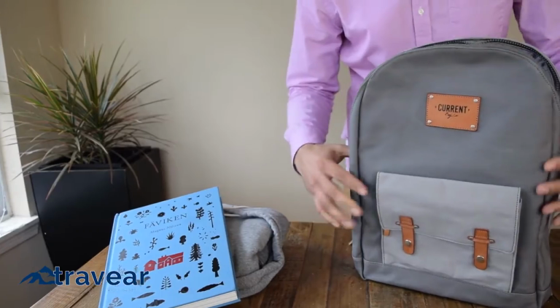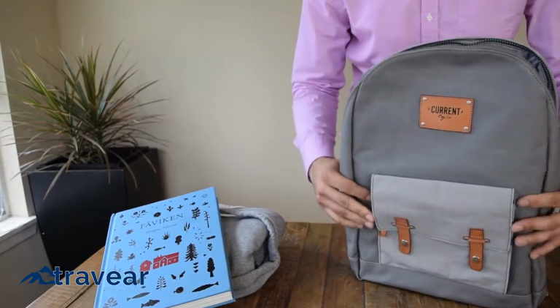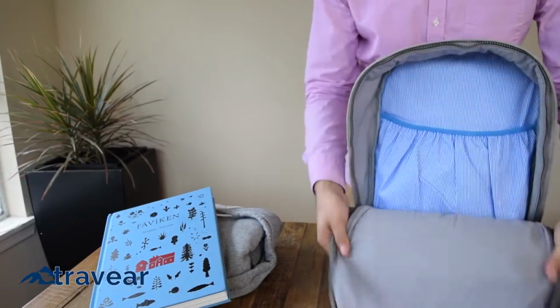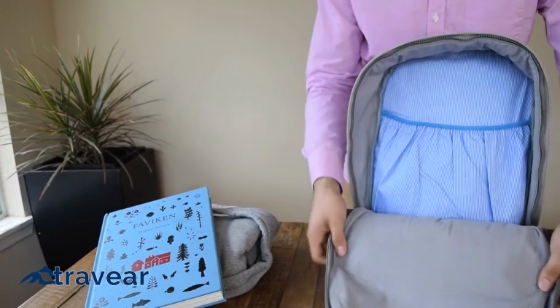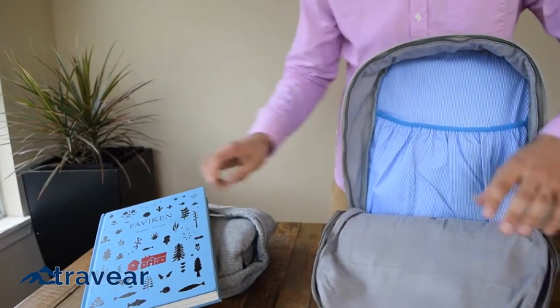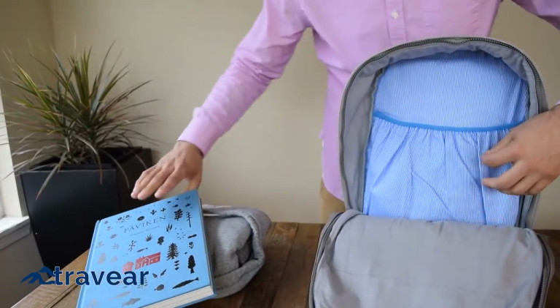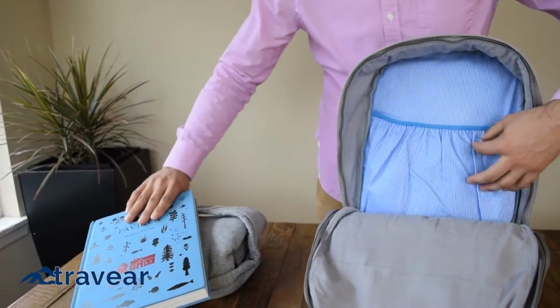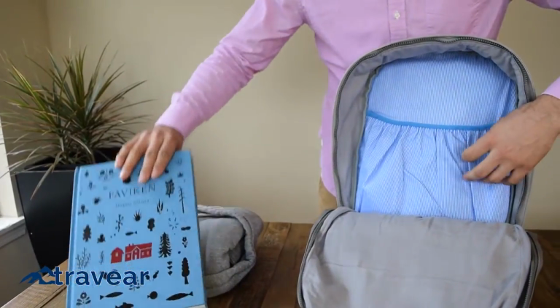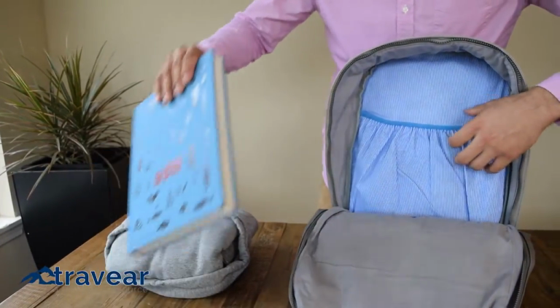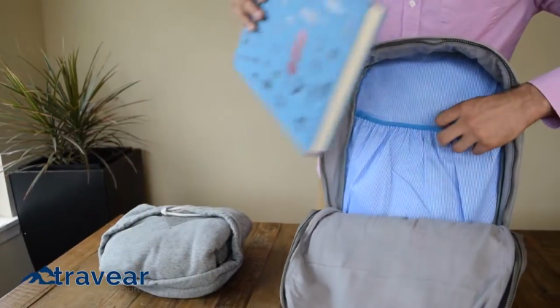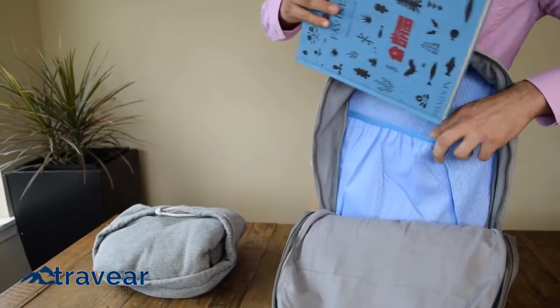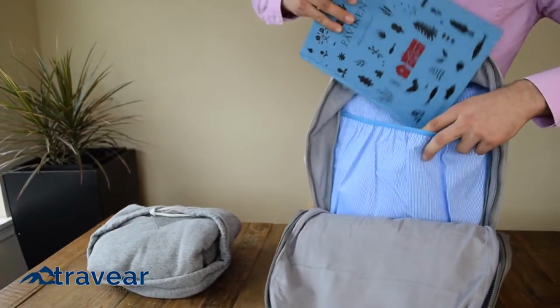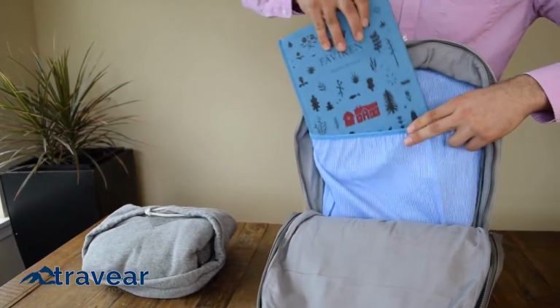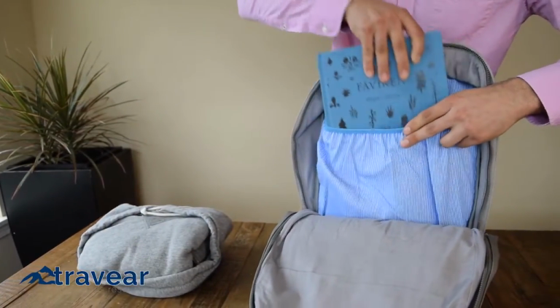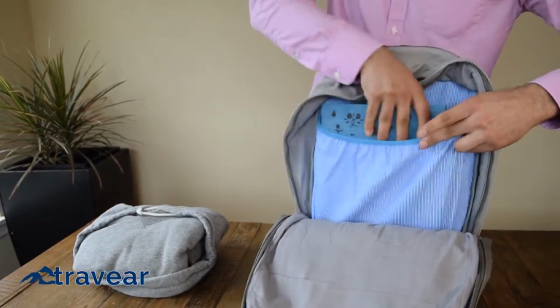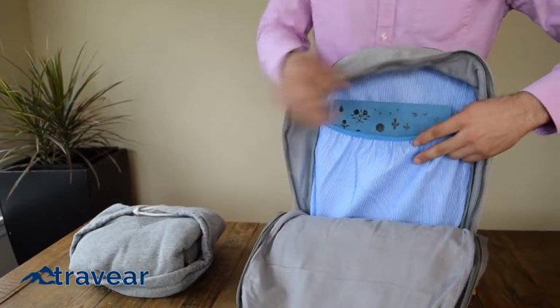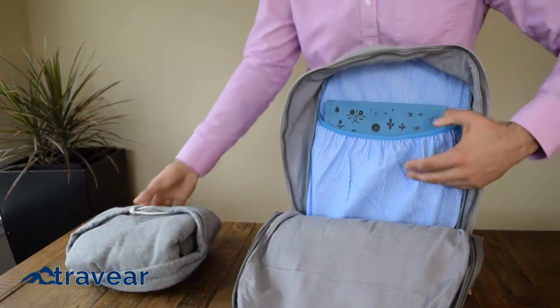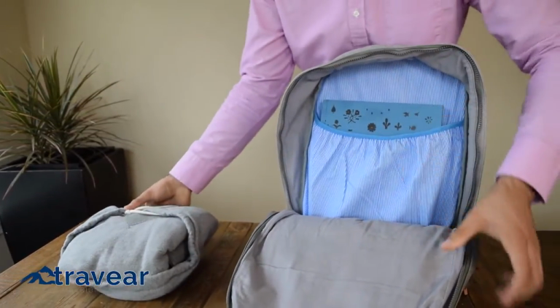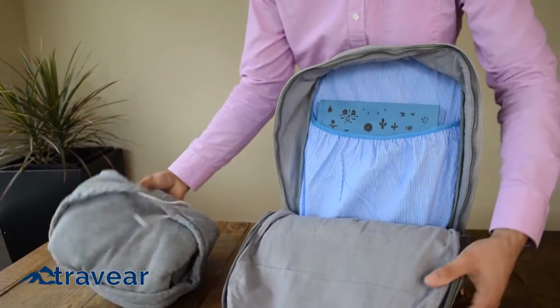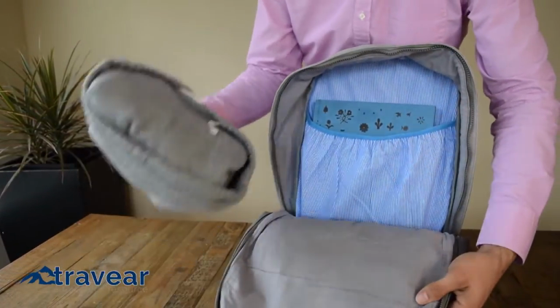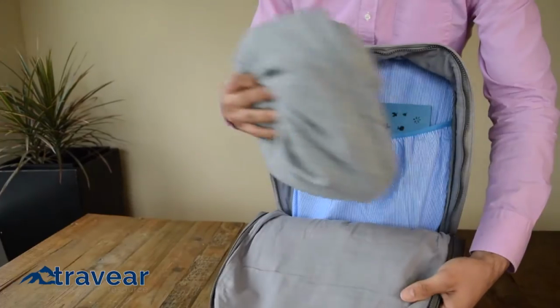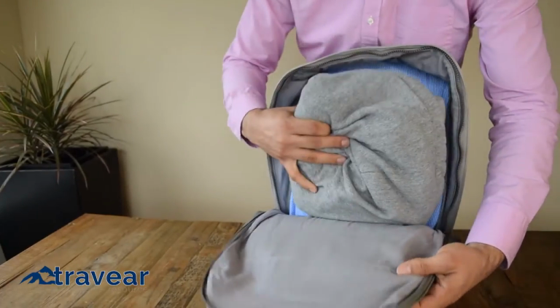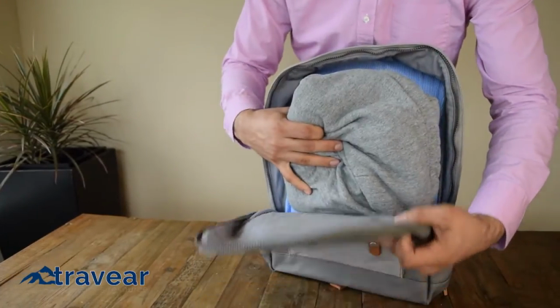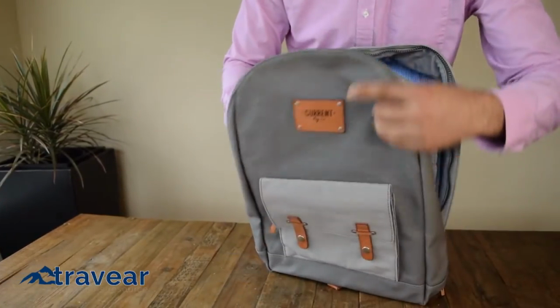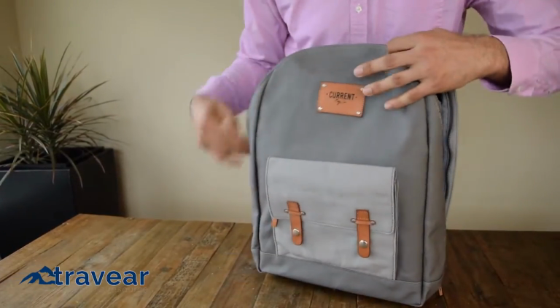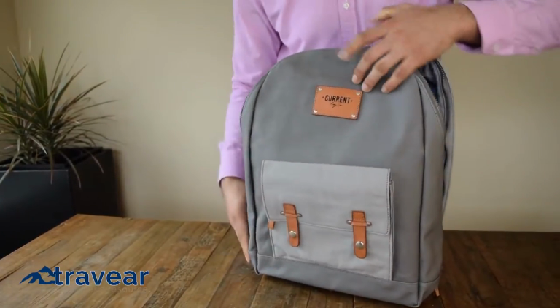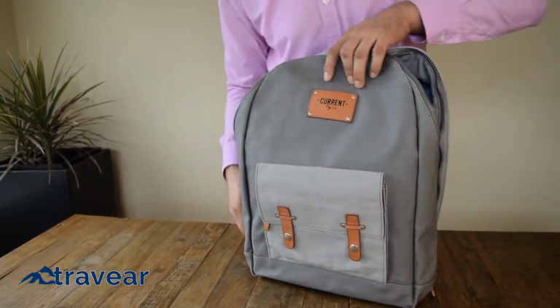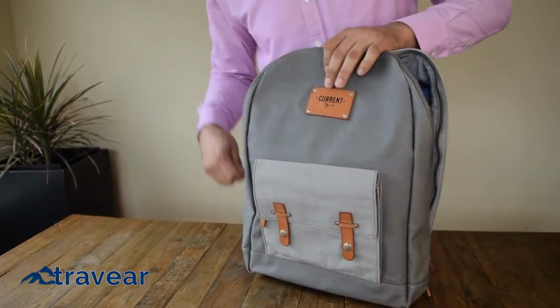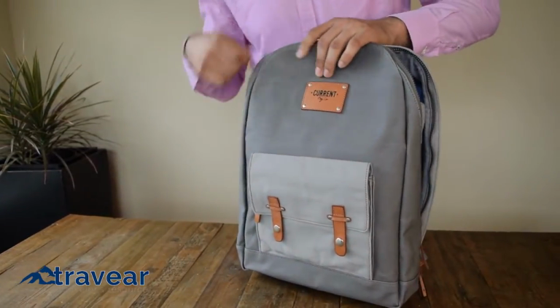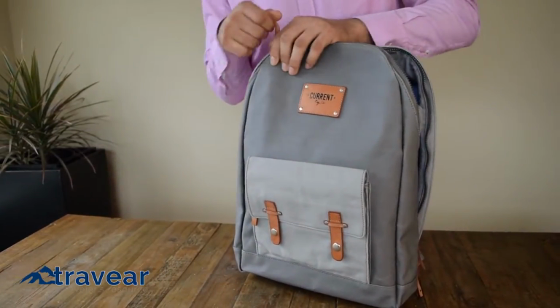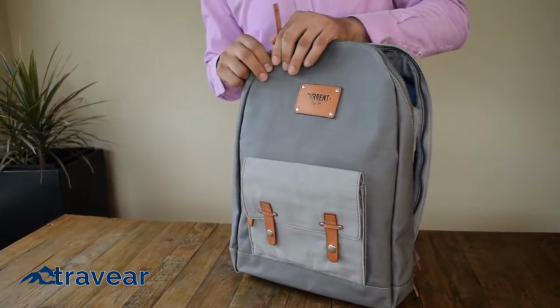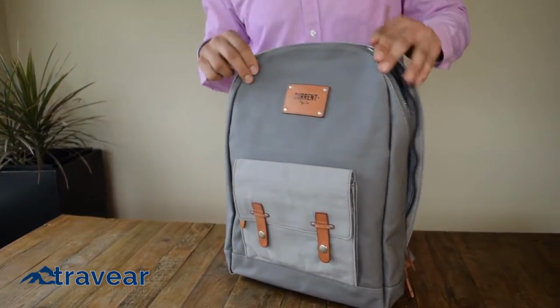The front main section includes a pocket and is roomy enough for books and magazines, and the extra space fits last minute souvenirs from the airport gift store.